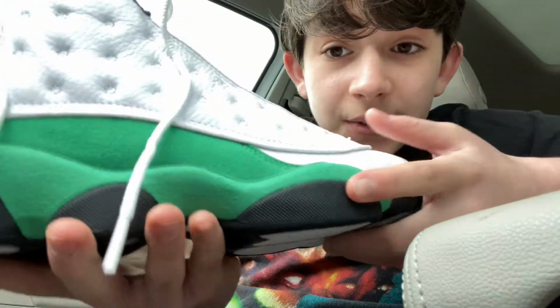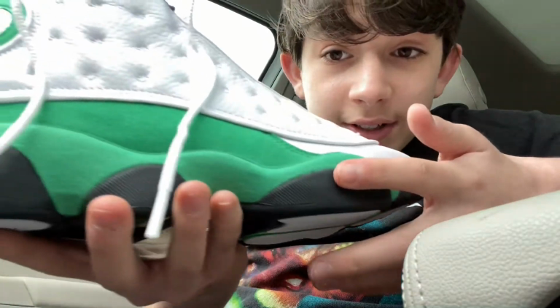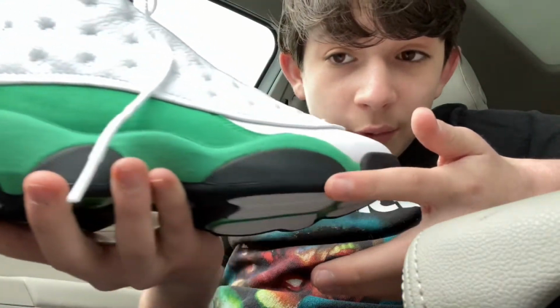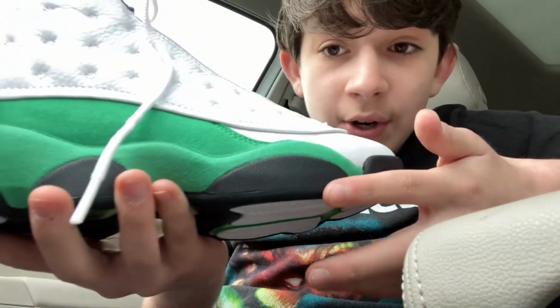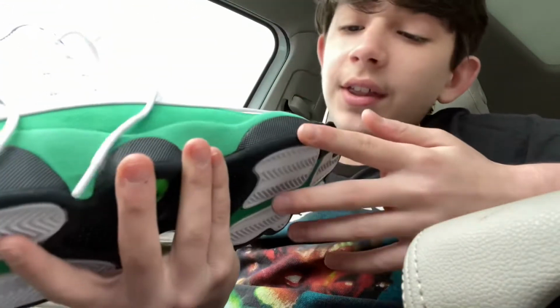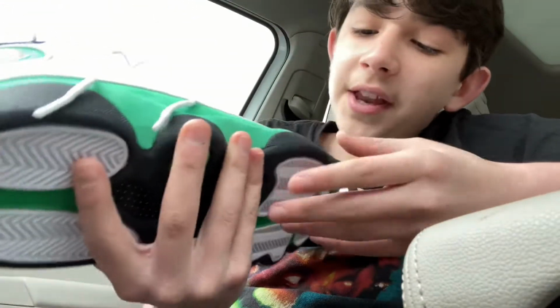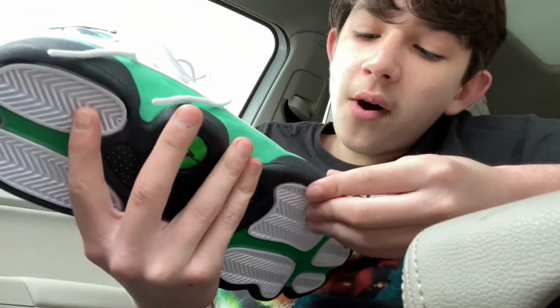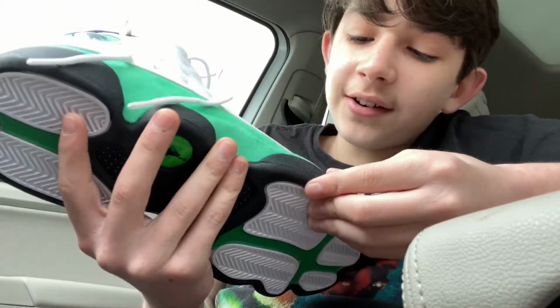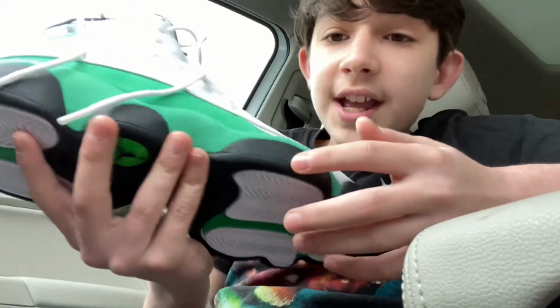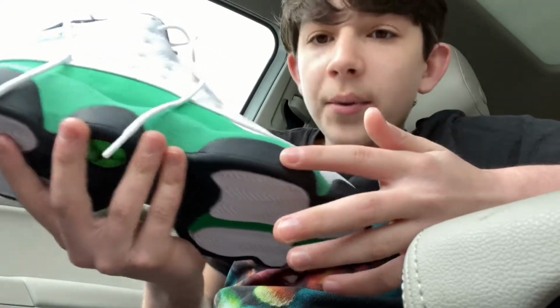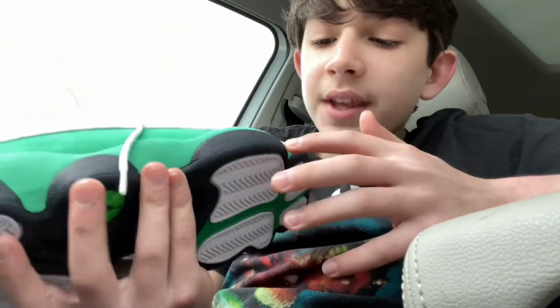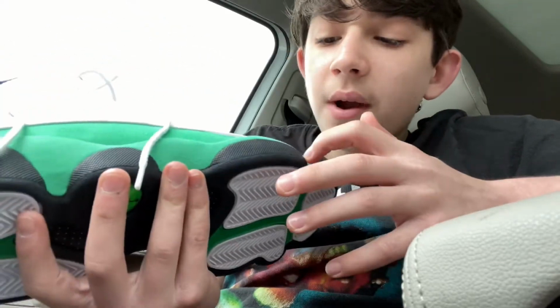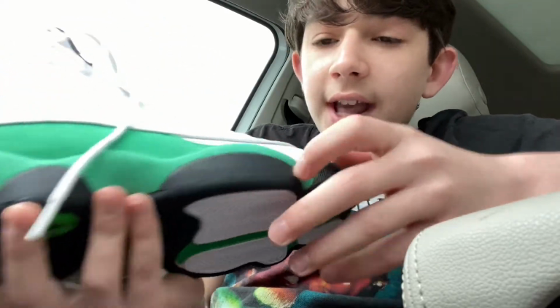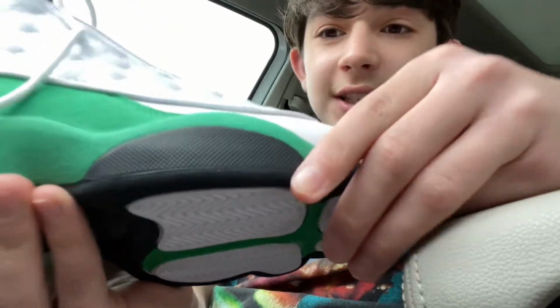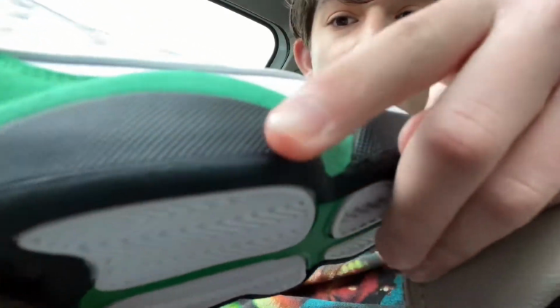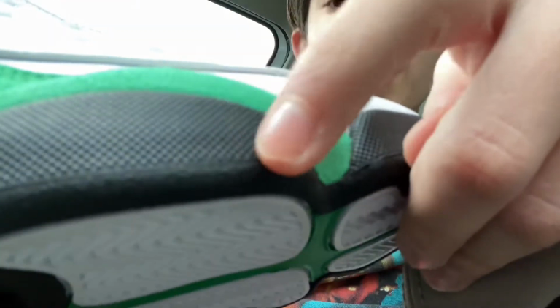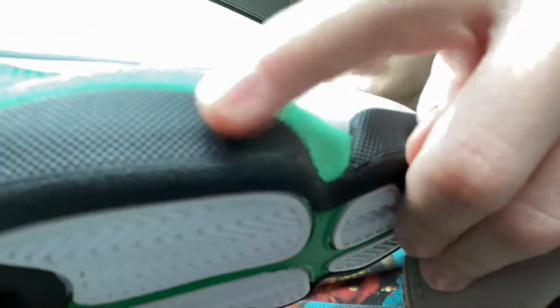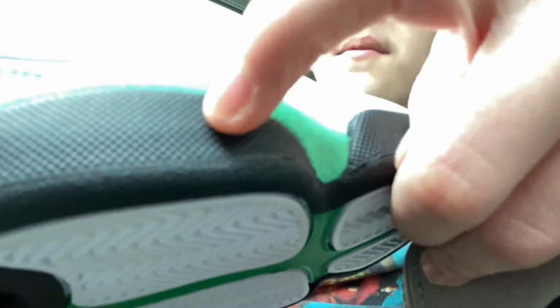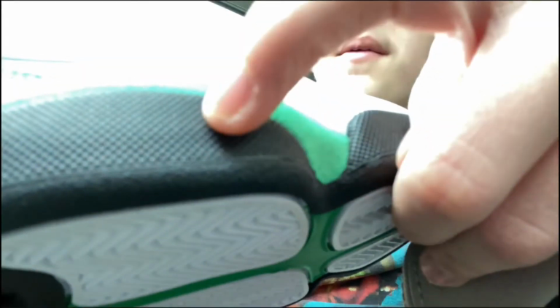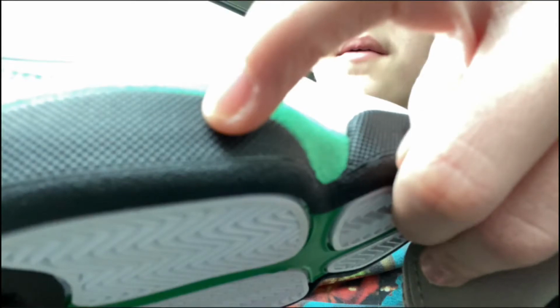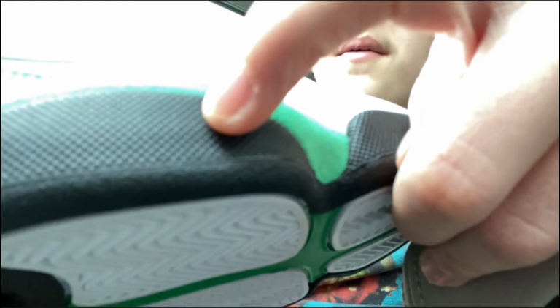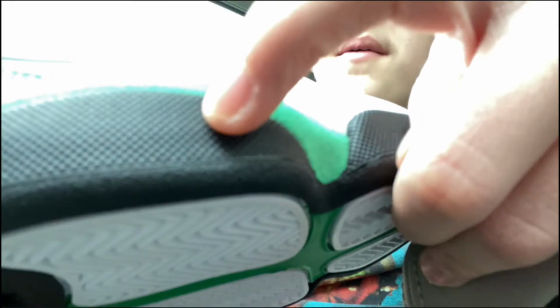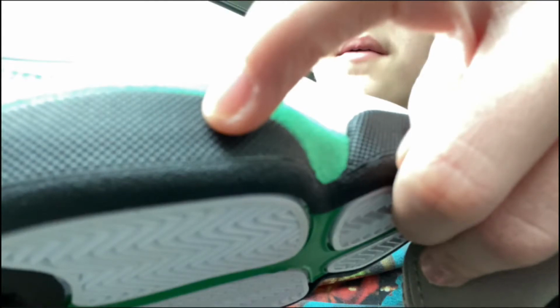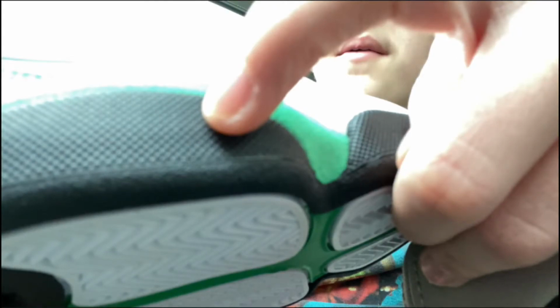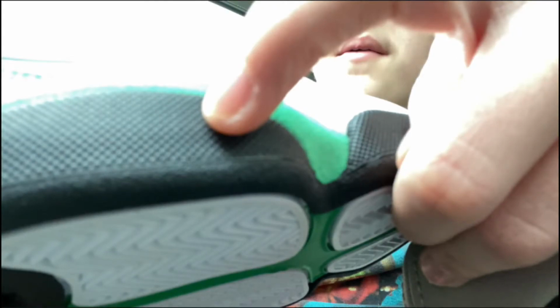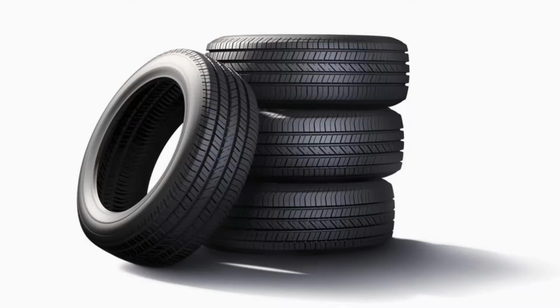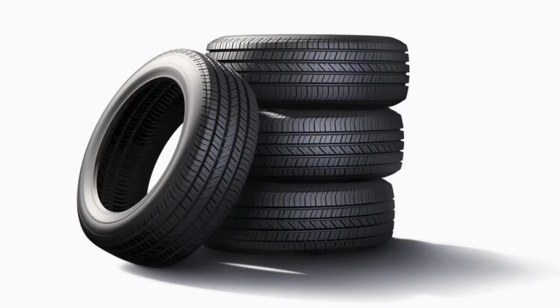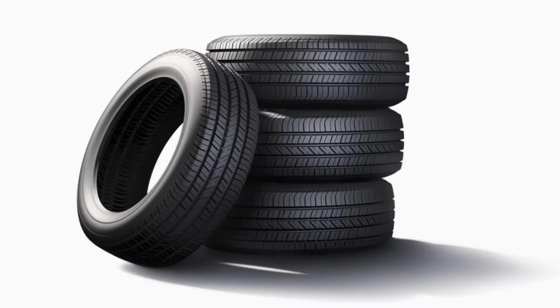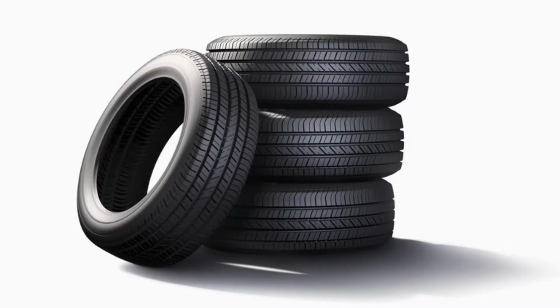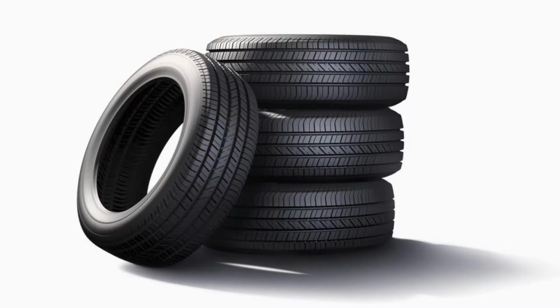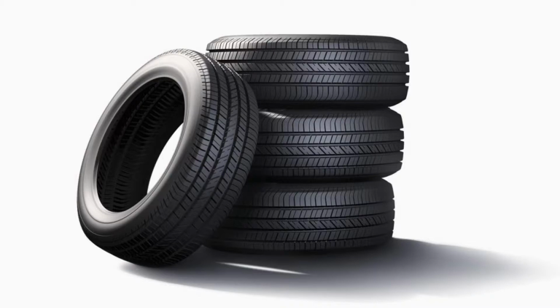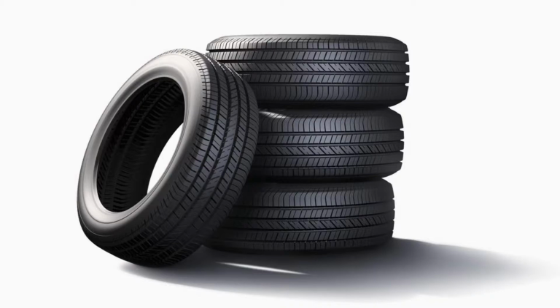Now this right here is weird. I don't know what material it is — it's rubber. And it has all these little rubber dots inside of them. Look at this! Wait till you see the — oh no, no, no.